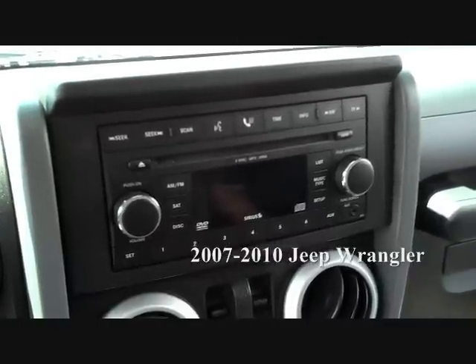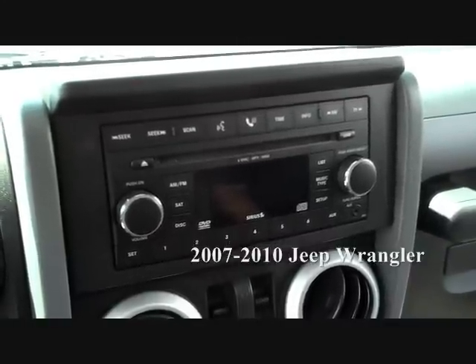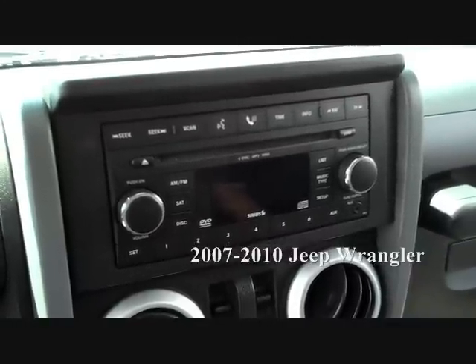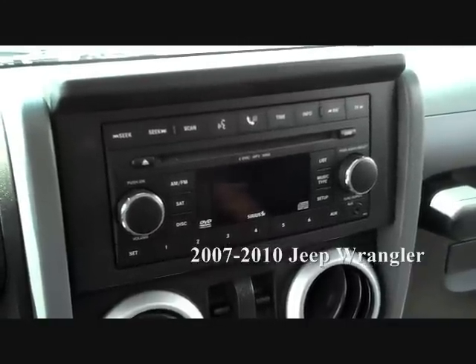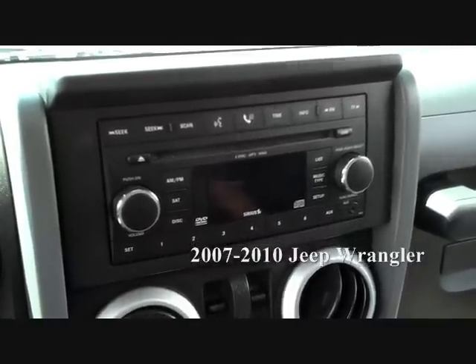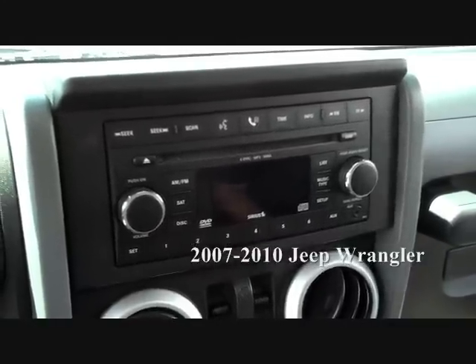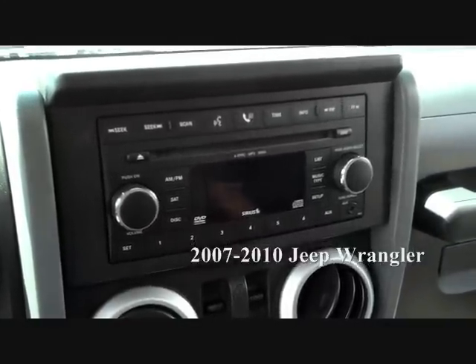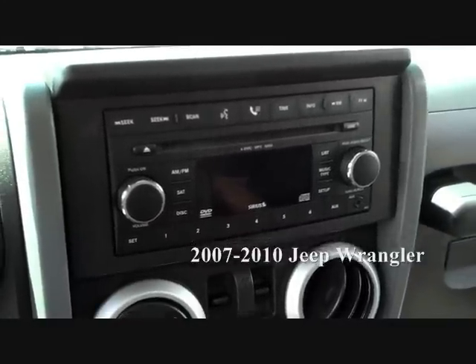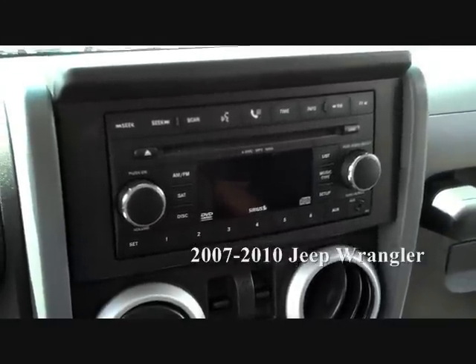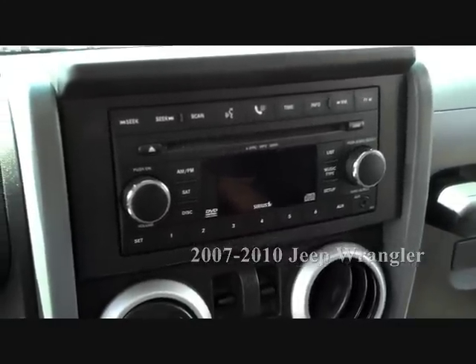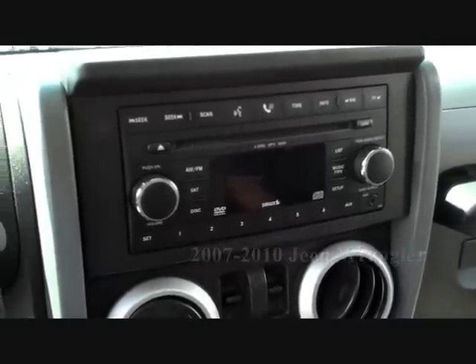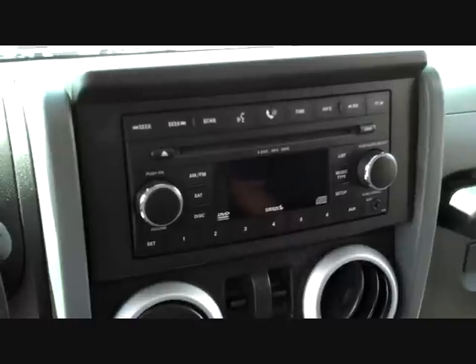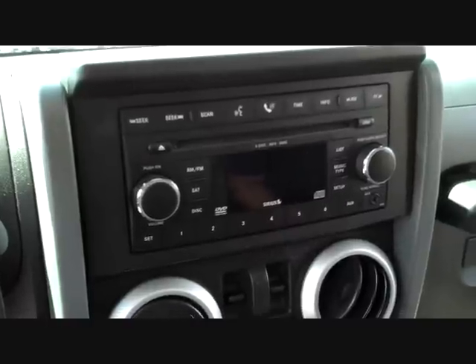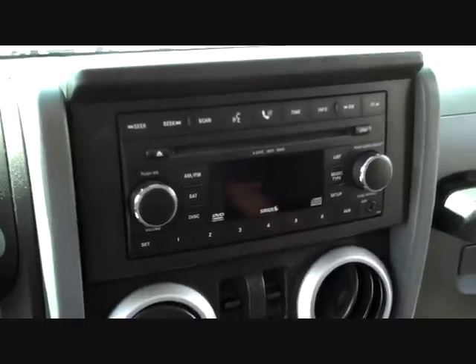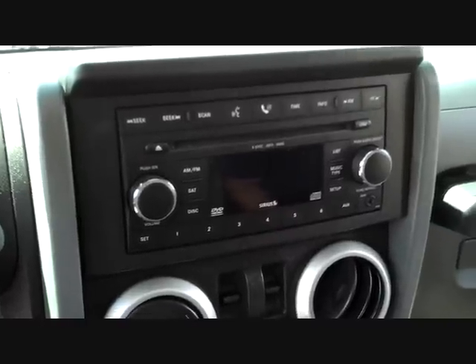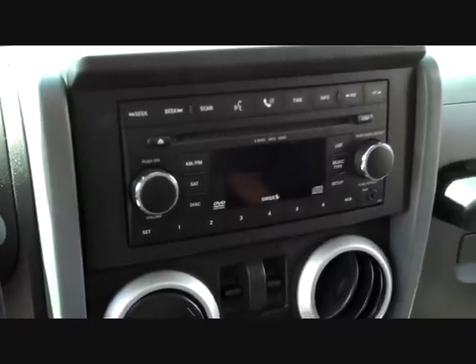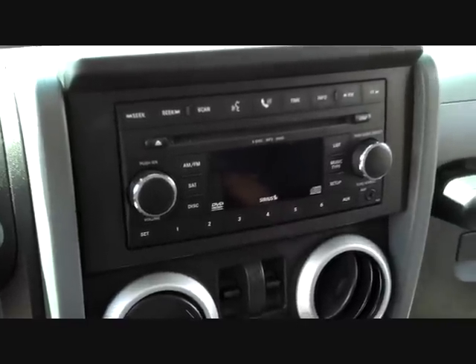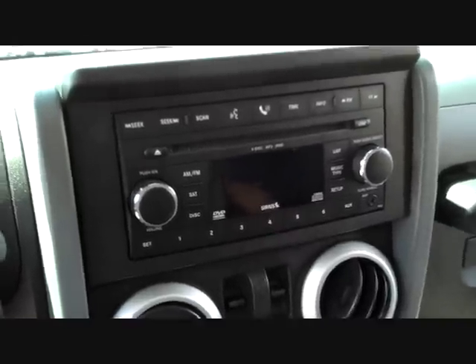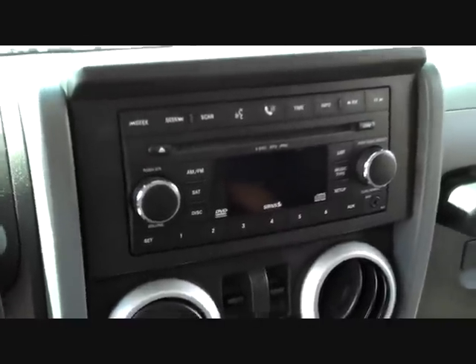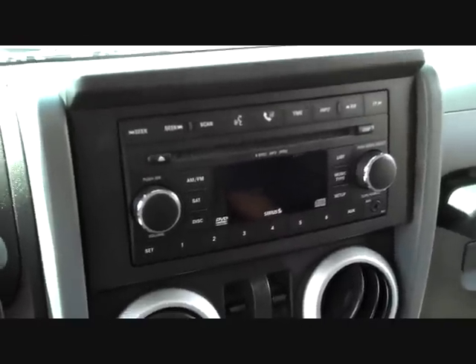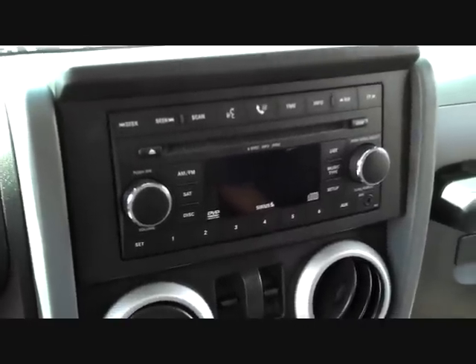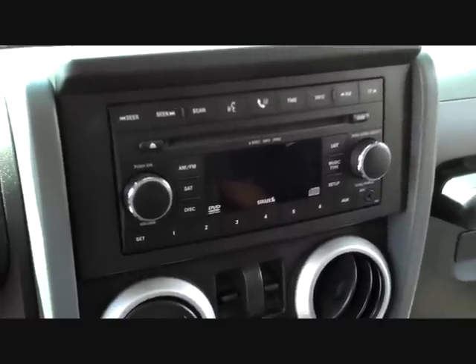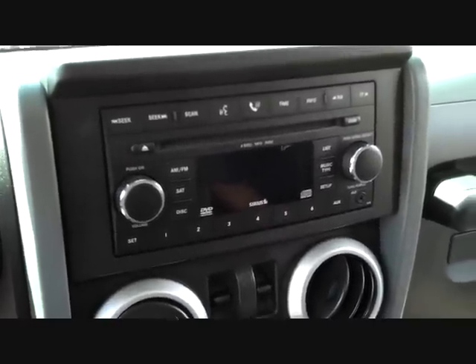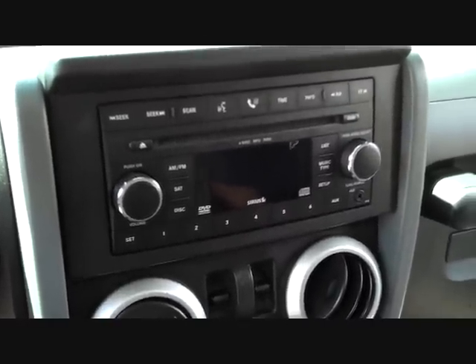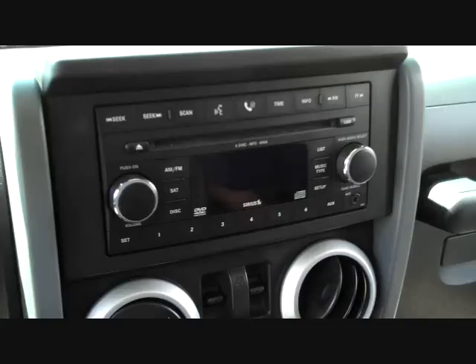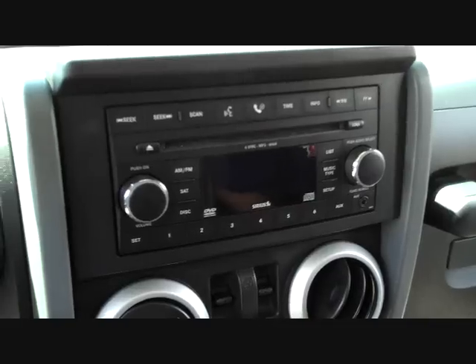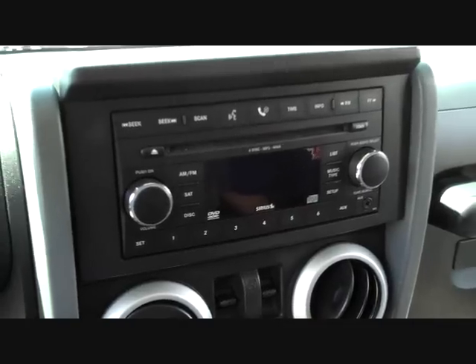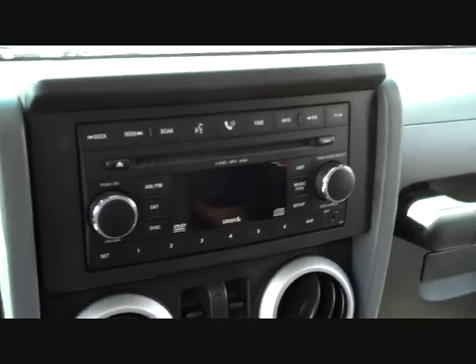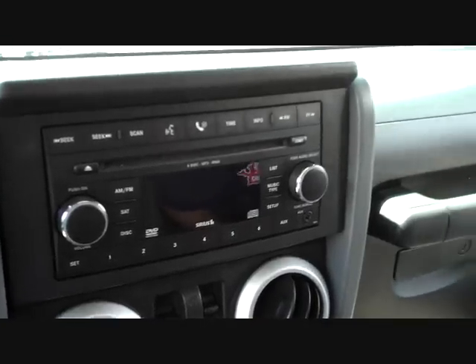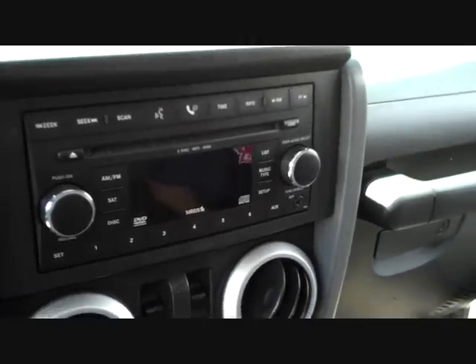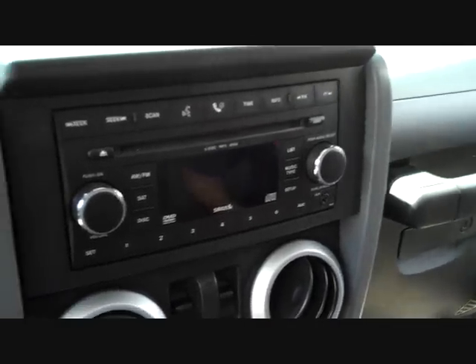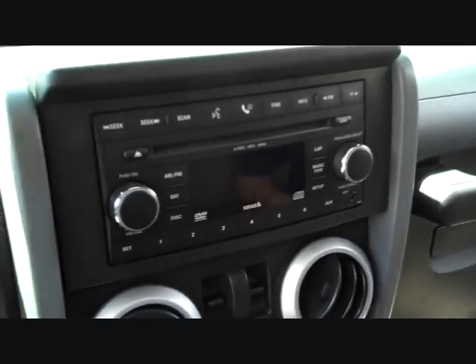Today we're removing the stereo from a 2008 Jeep Wrangler. We have it in the shop for the CD changer portion not working properly, so we're going to get started on this one.